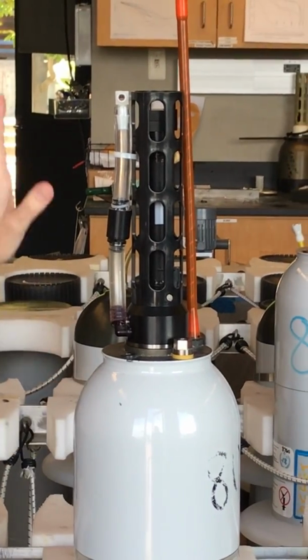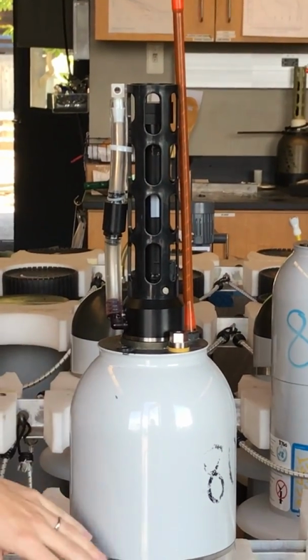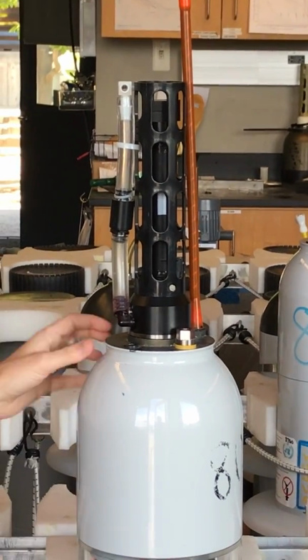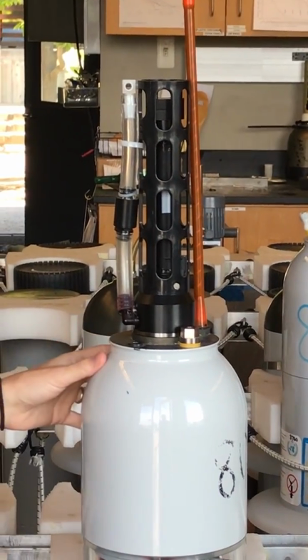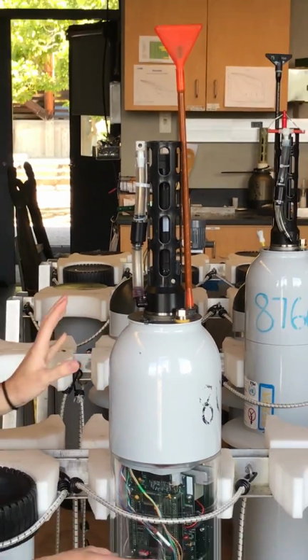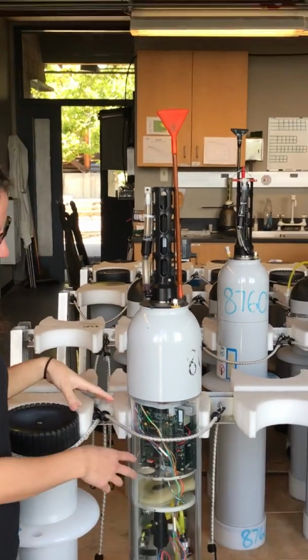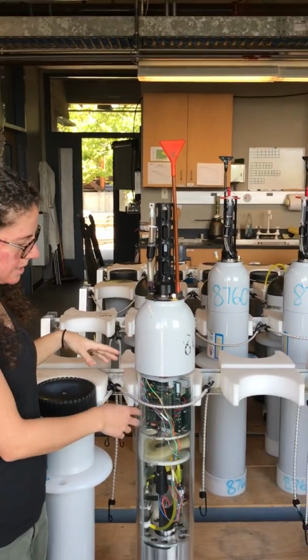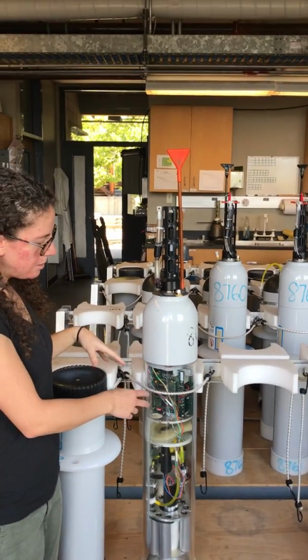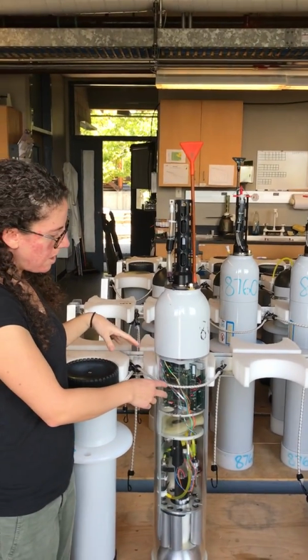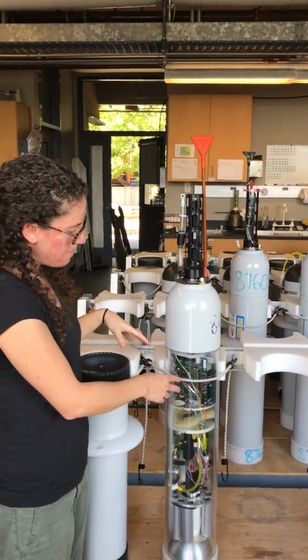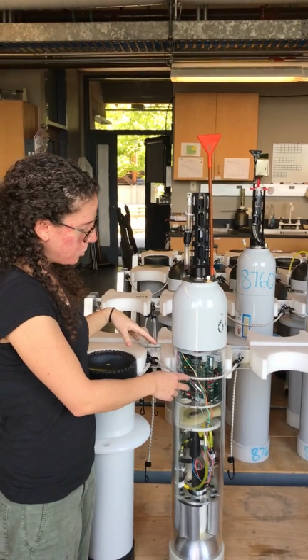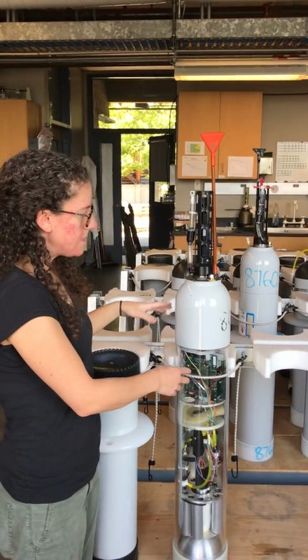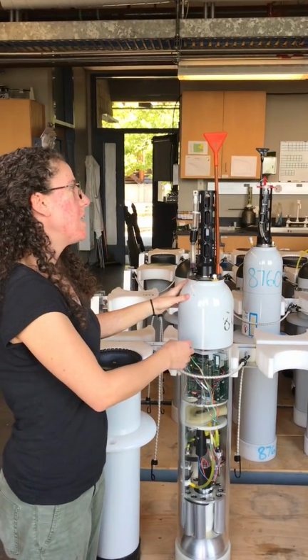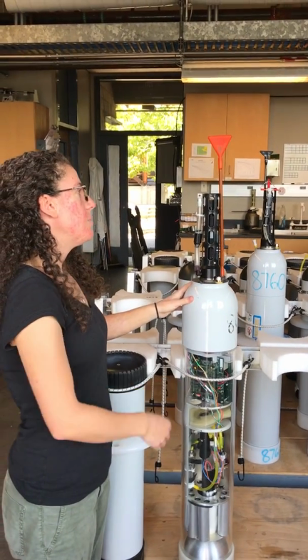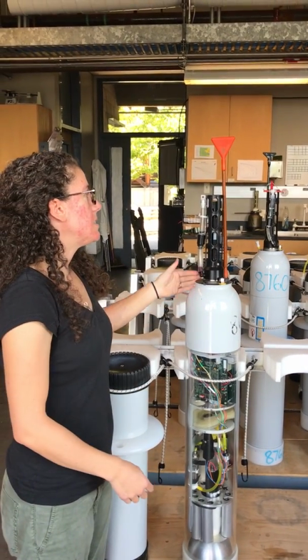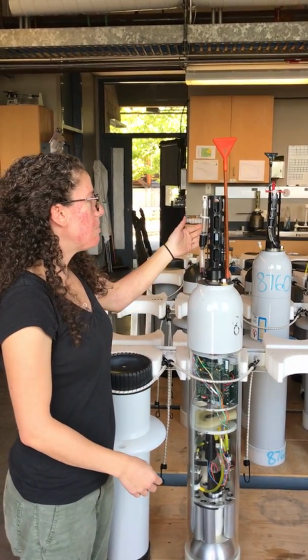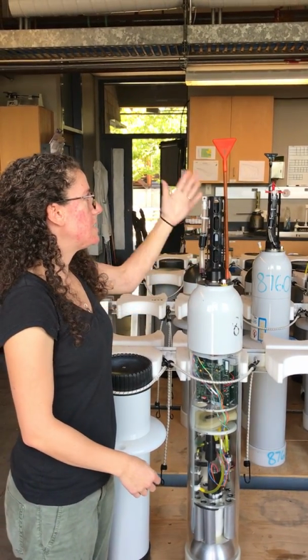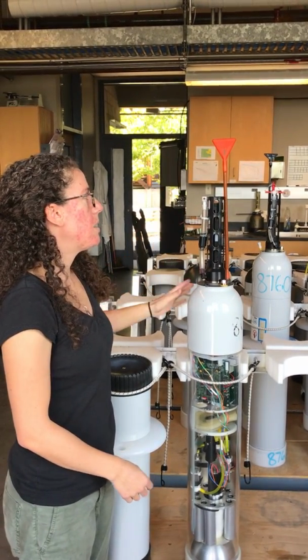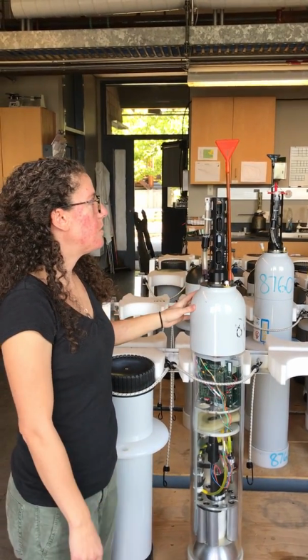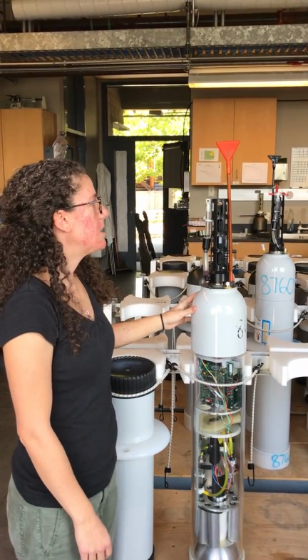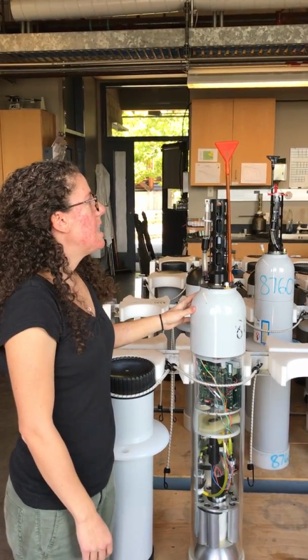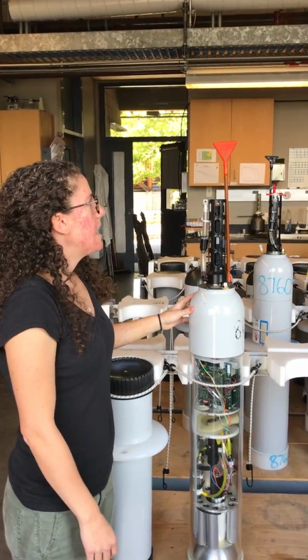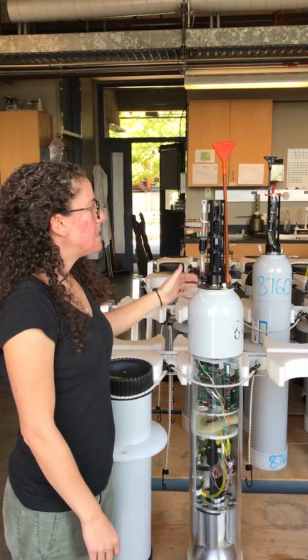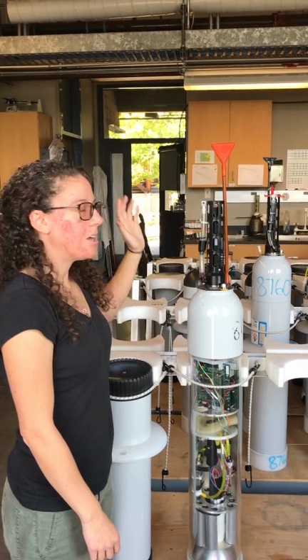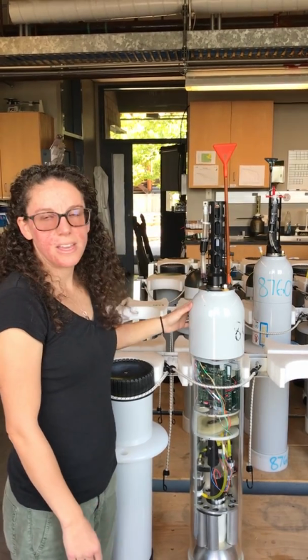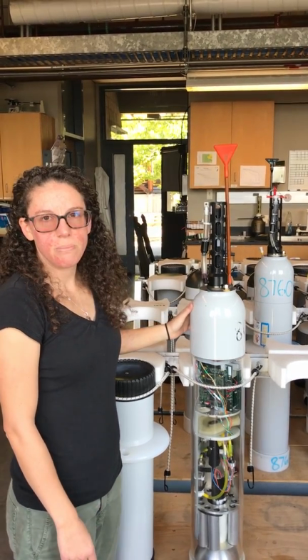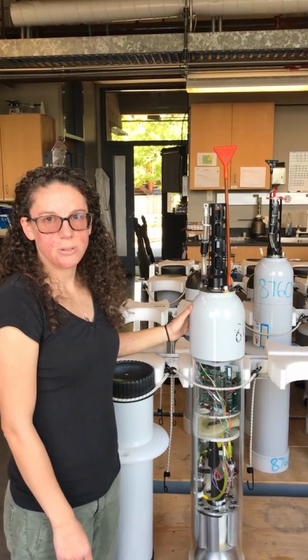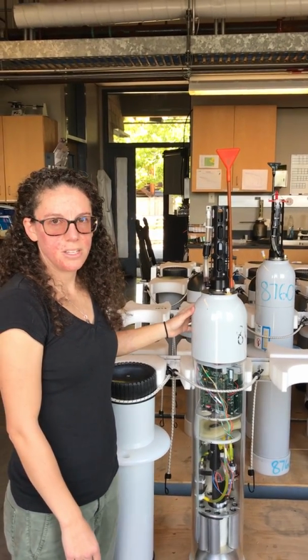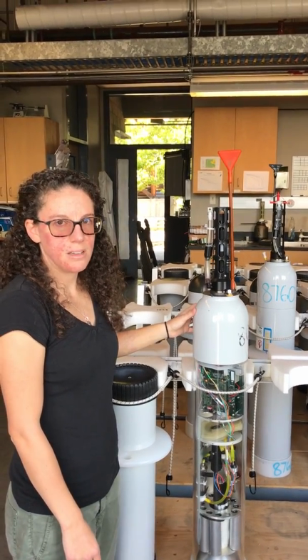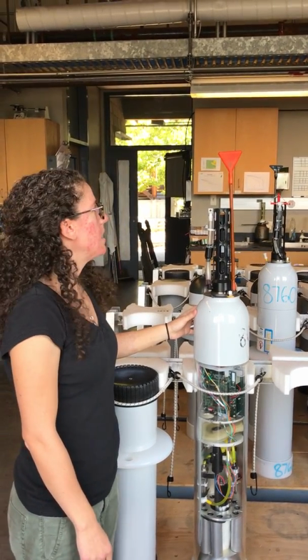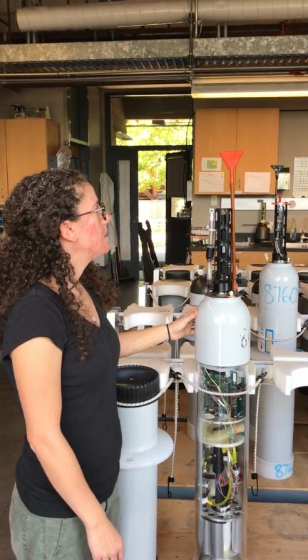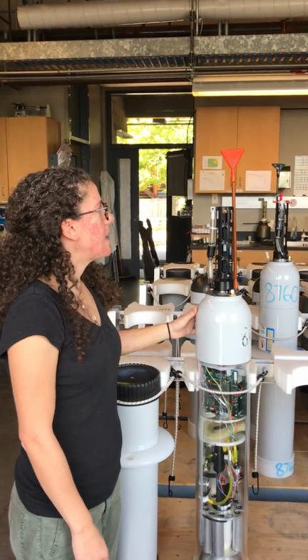That data goes into the electronics, it stores the data, there's a little bit of onboard processing, and then when it gets to the top the antenna pops out of the ocean and sends all that data back to us via Iridium satellites.